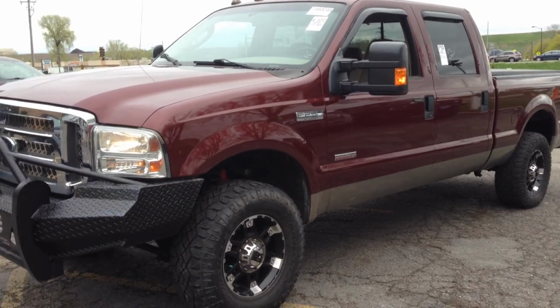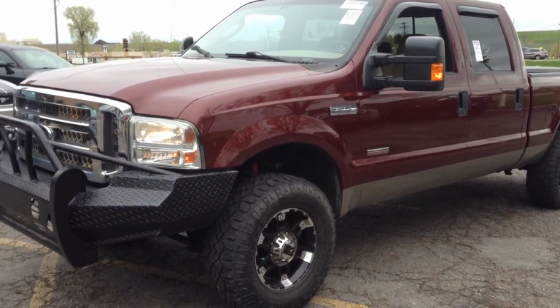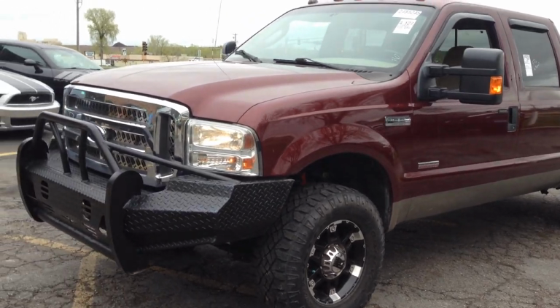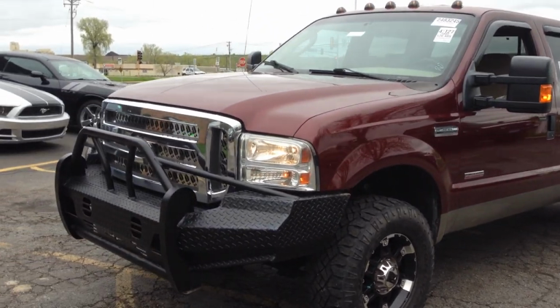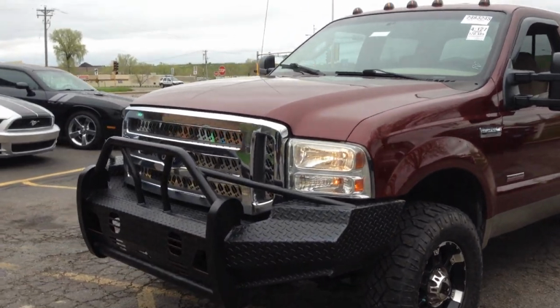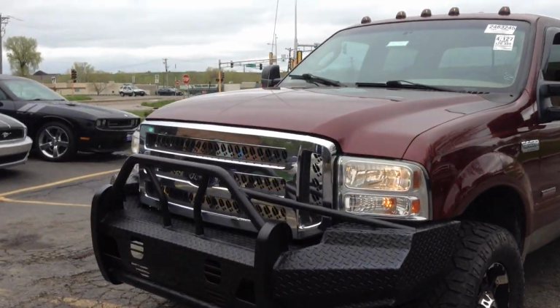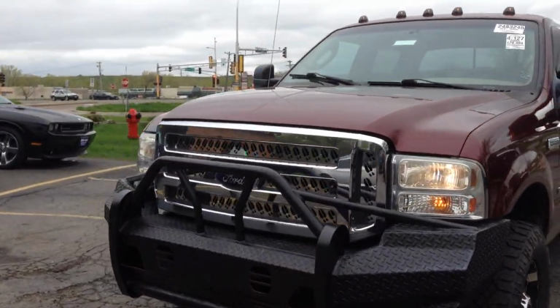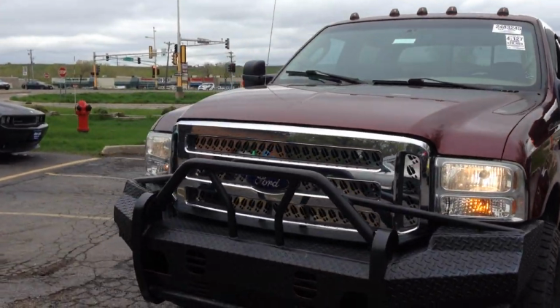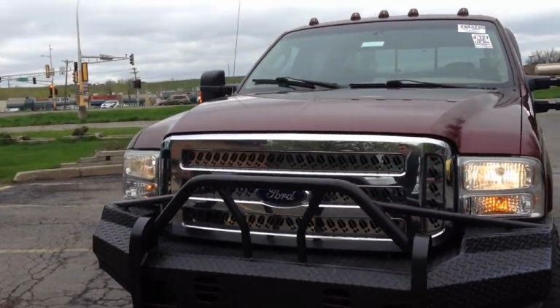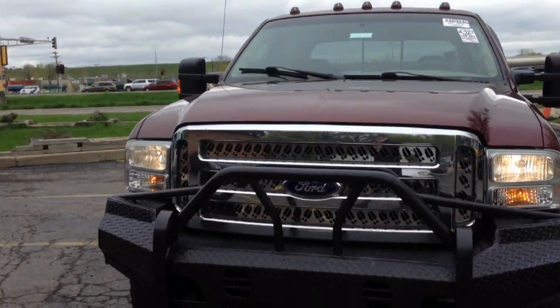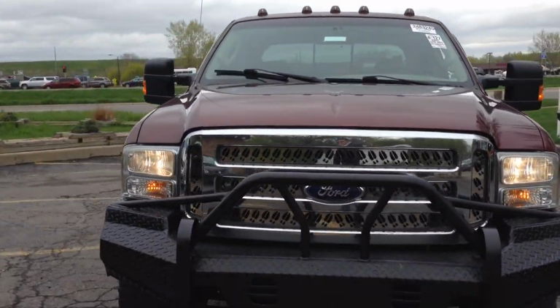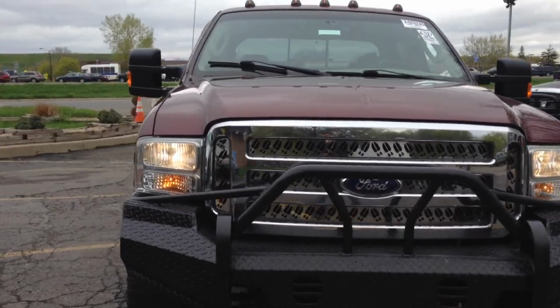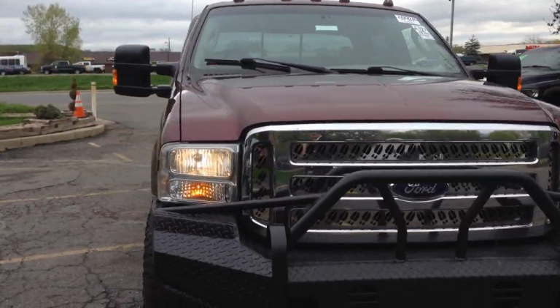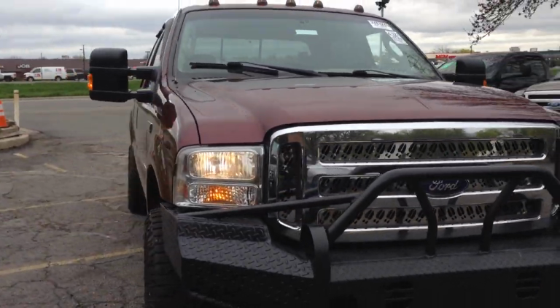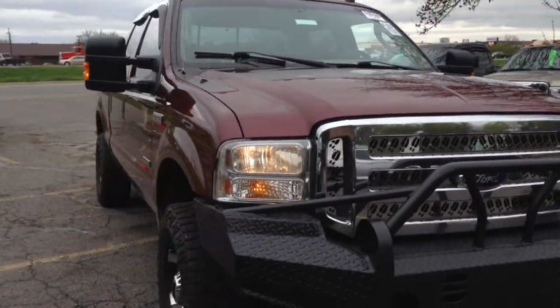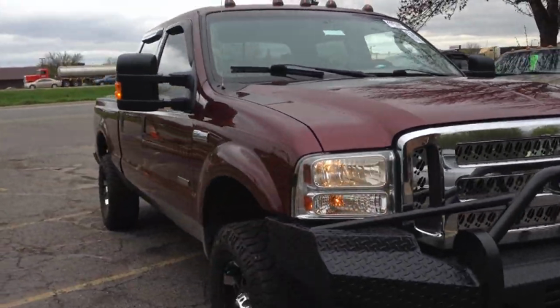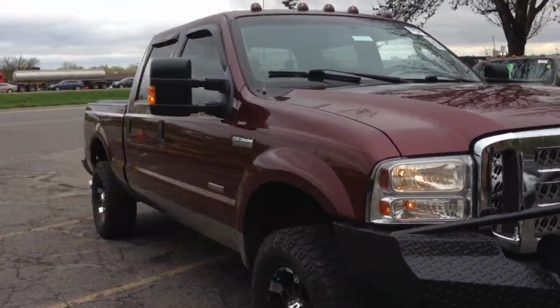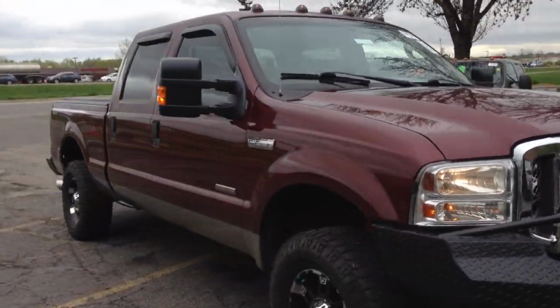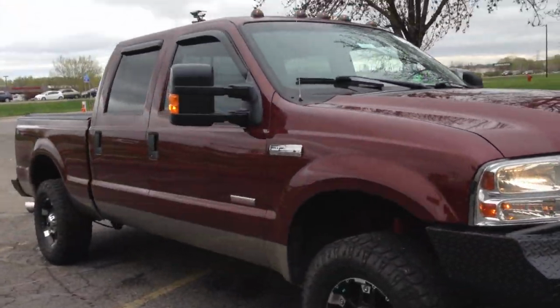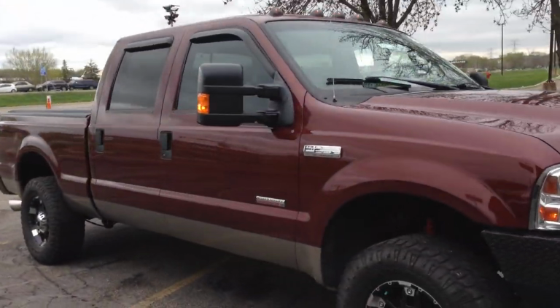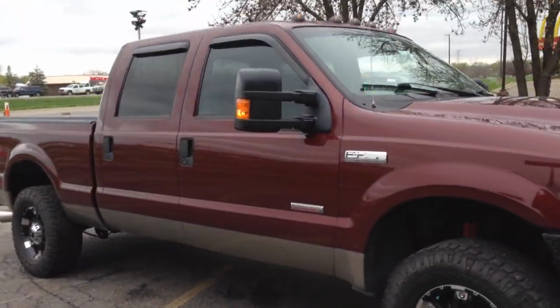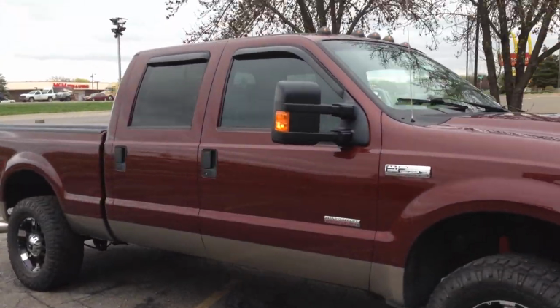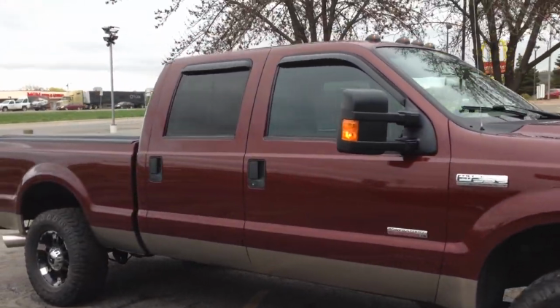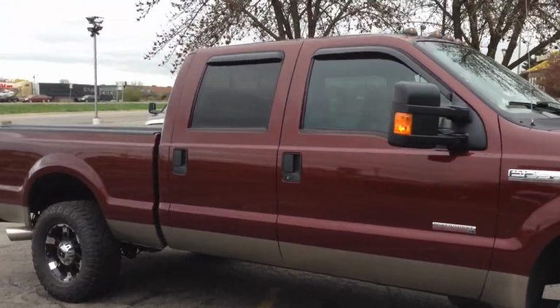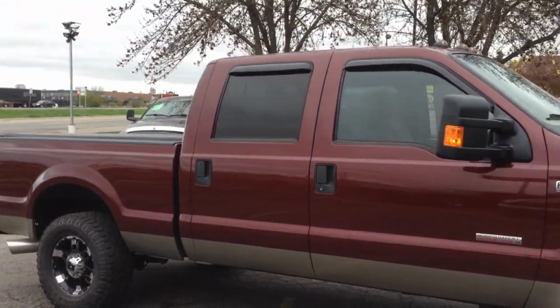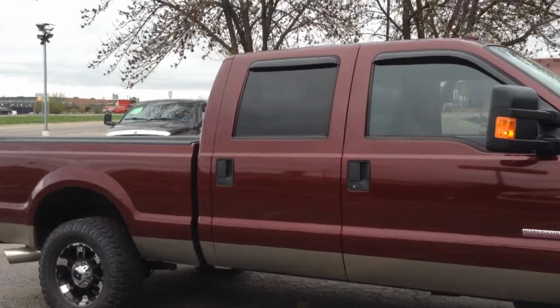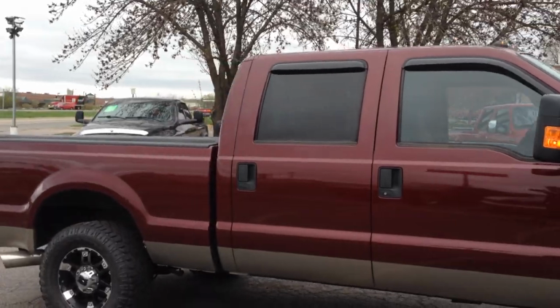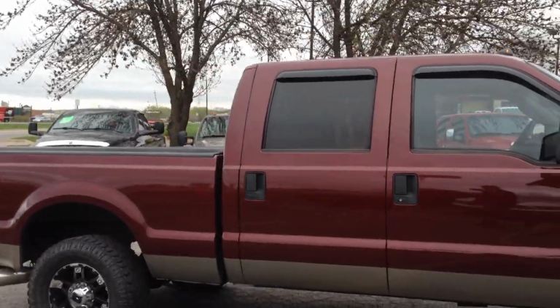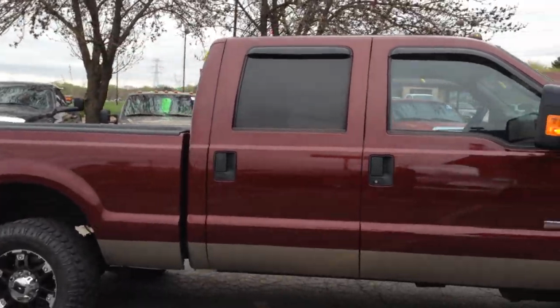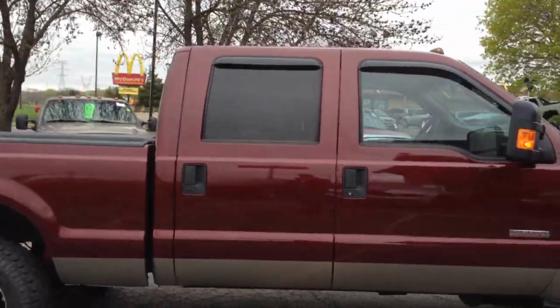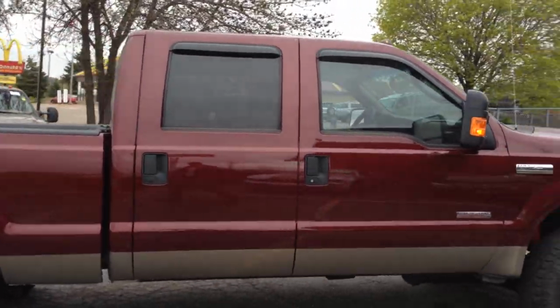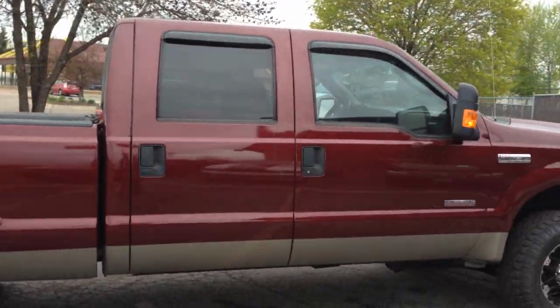Here we have another beautiful truck at RideAuto — a 2005 Ford F250 Super Duty, XLT trim, crew cab, four door, short bed box, four wheel drive.